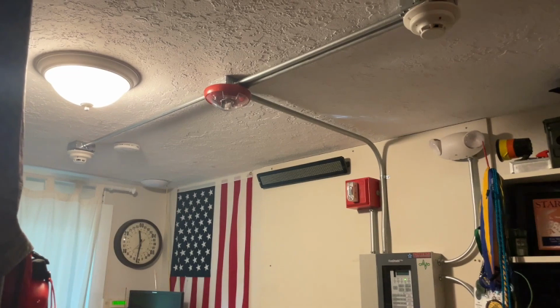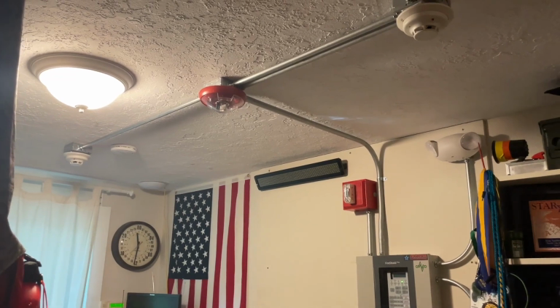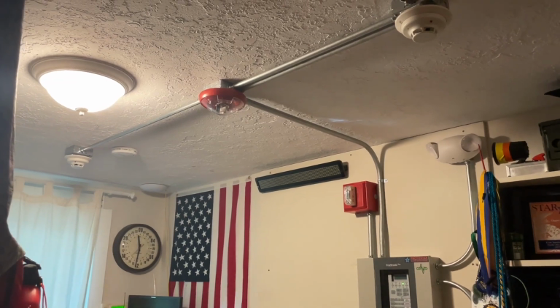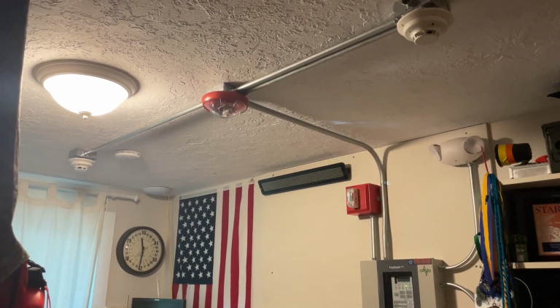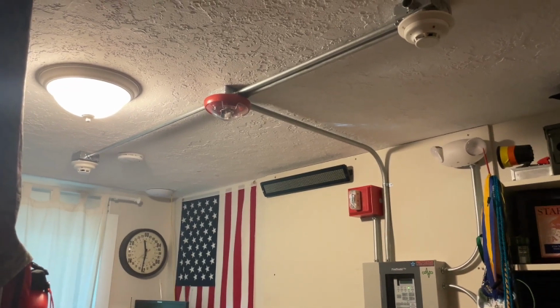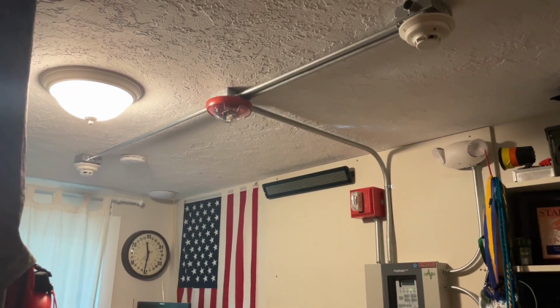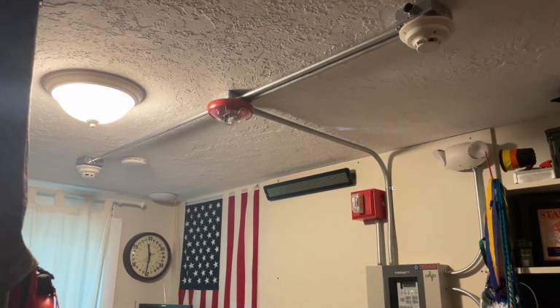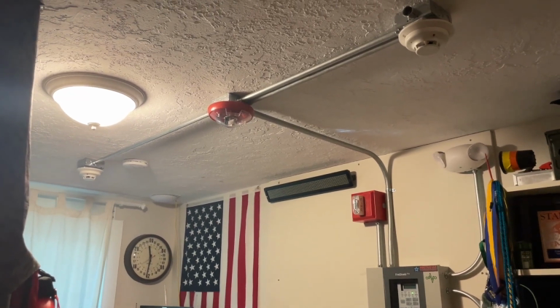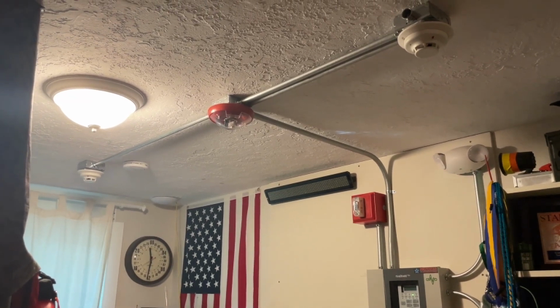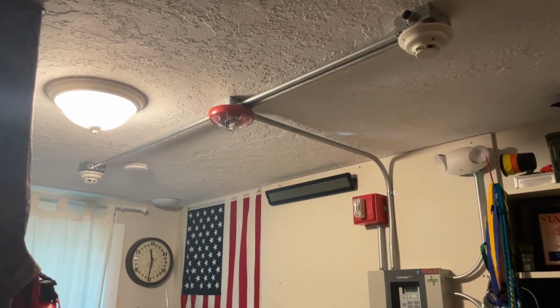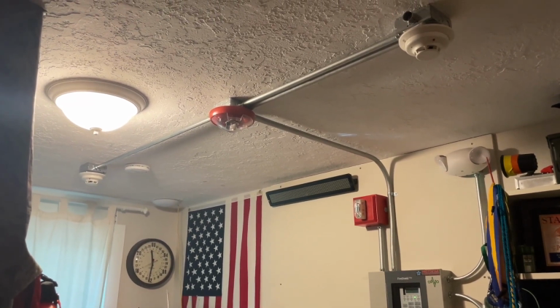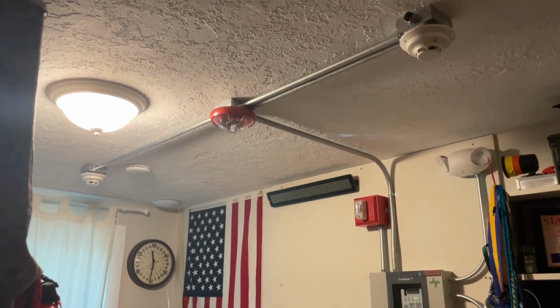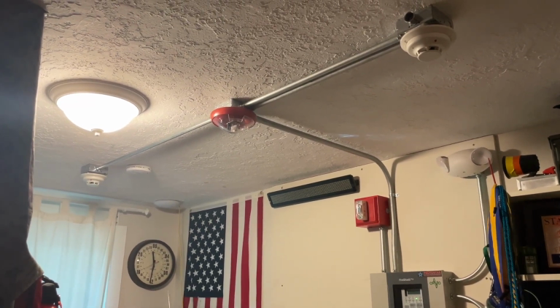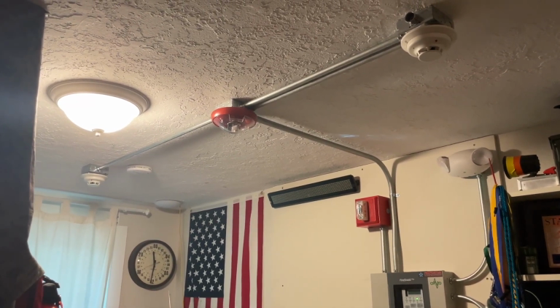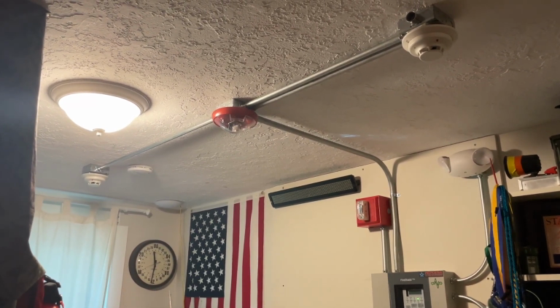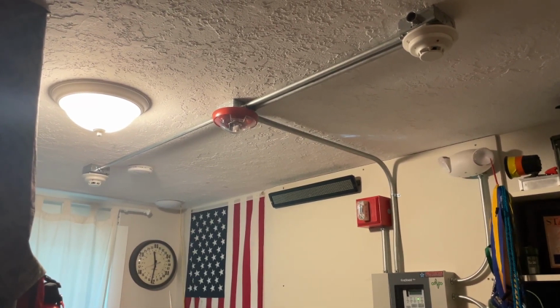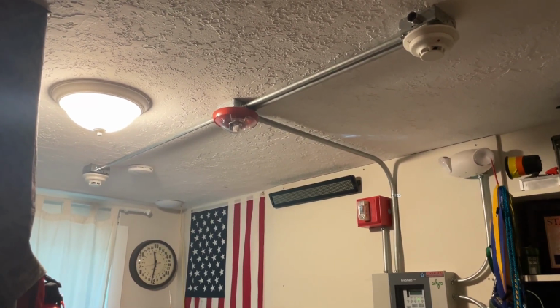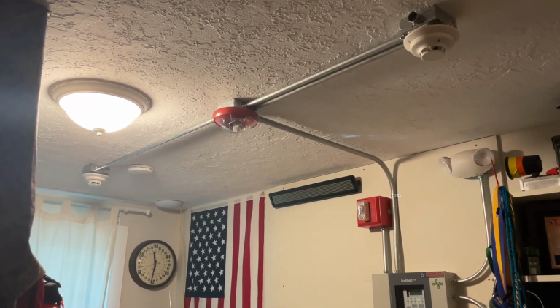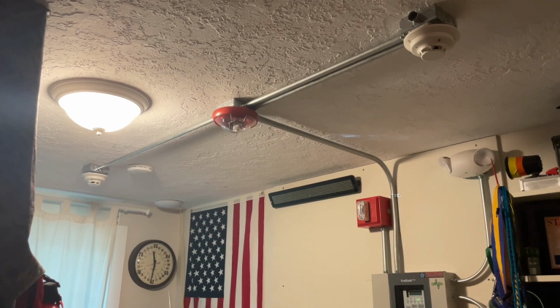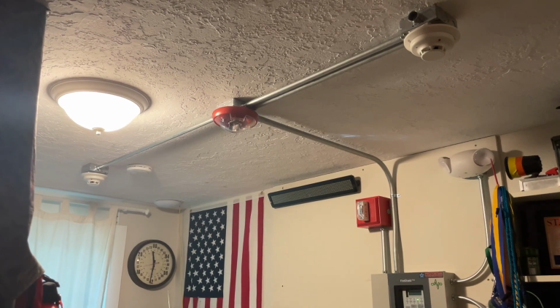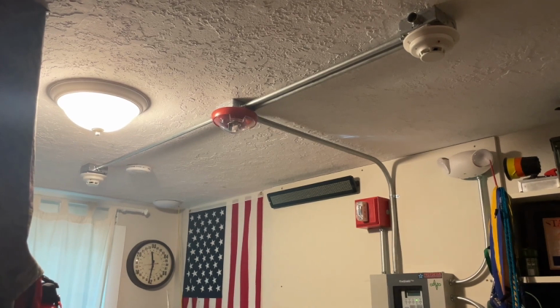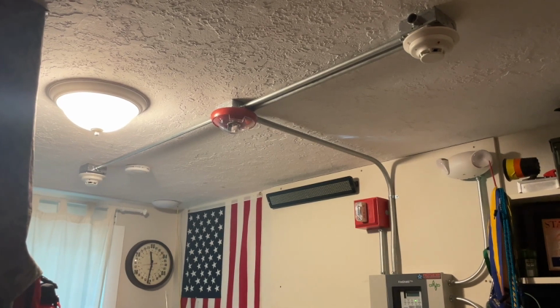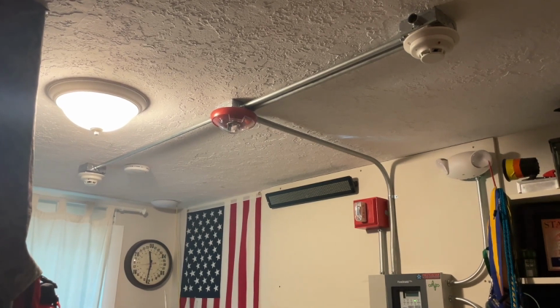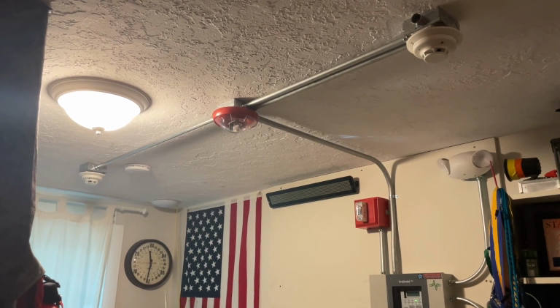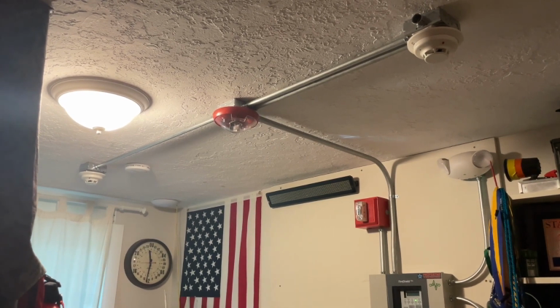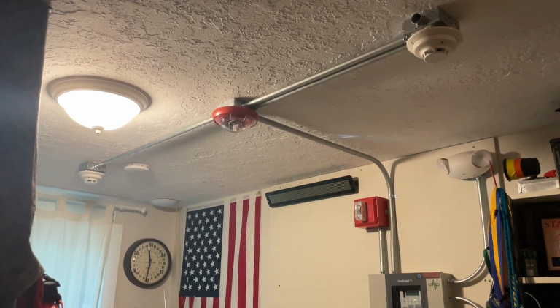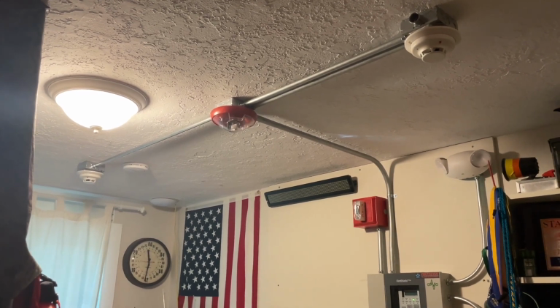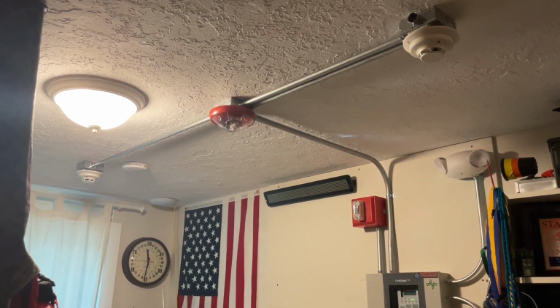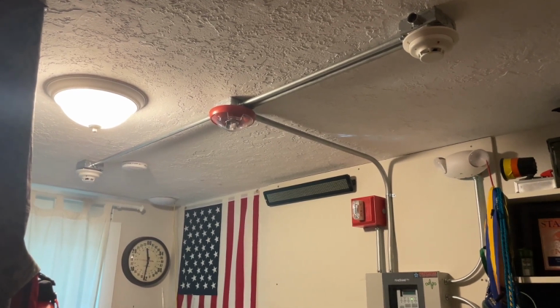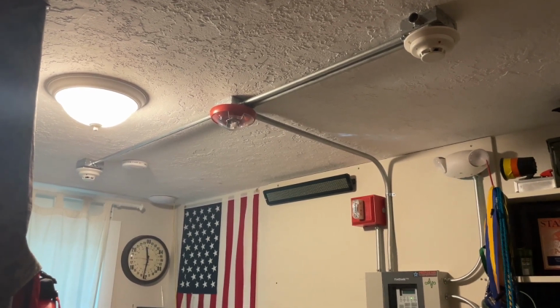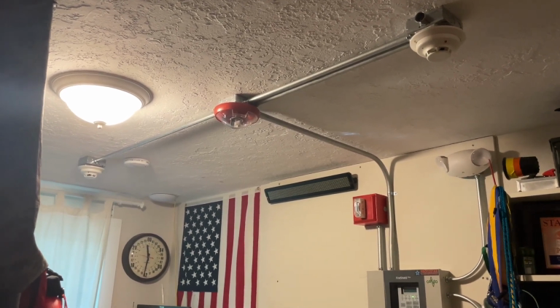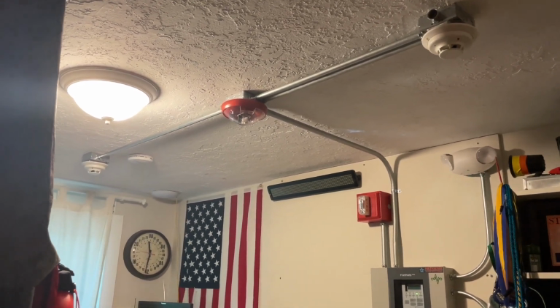Hello everyone and welcome to System Test 1 of my new fire alarm system I've just installed into my room/shop. Today we're going to be doing a full system walkthrough and a full system test.